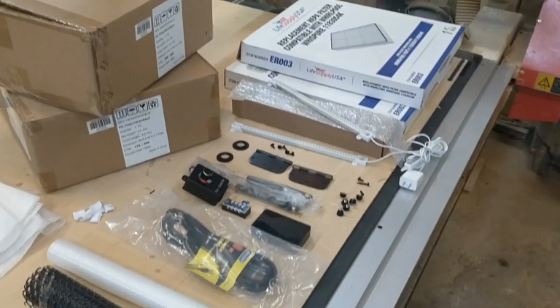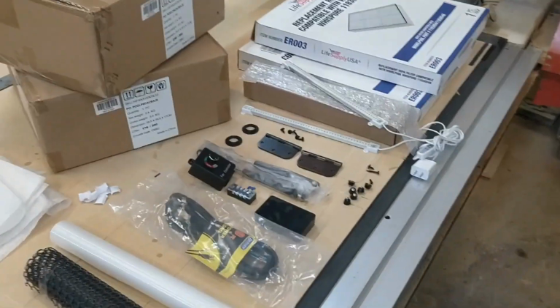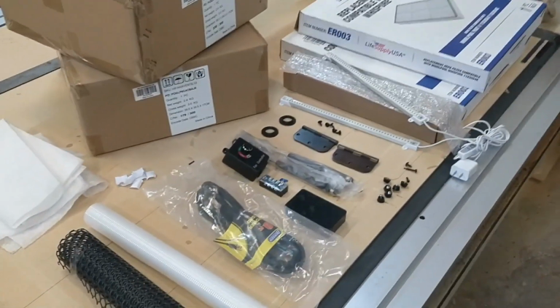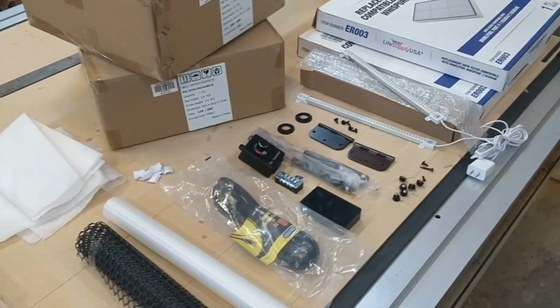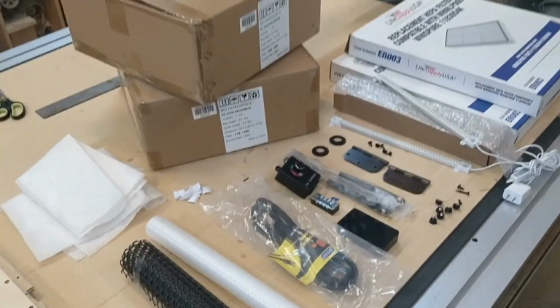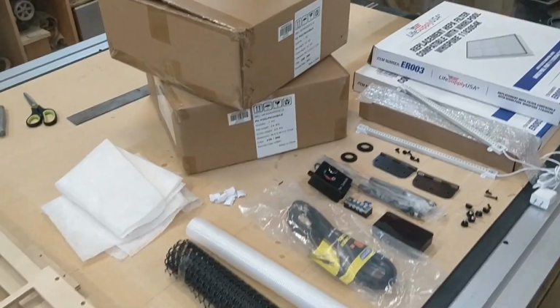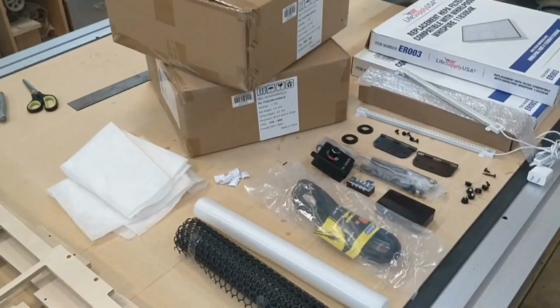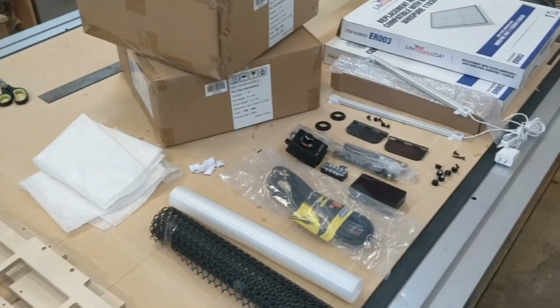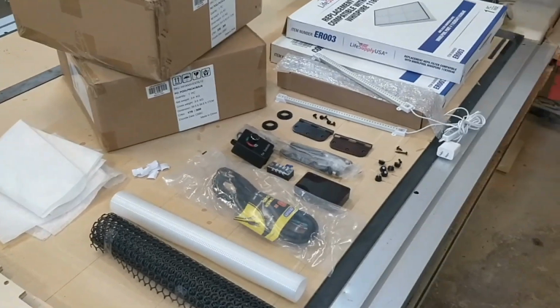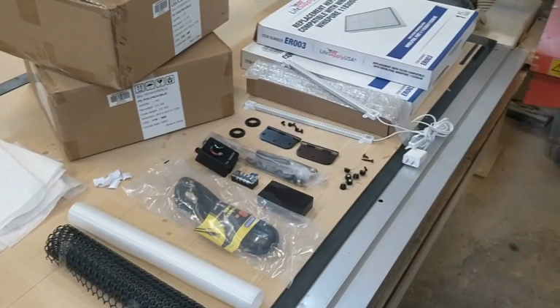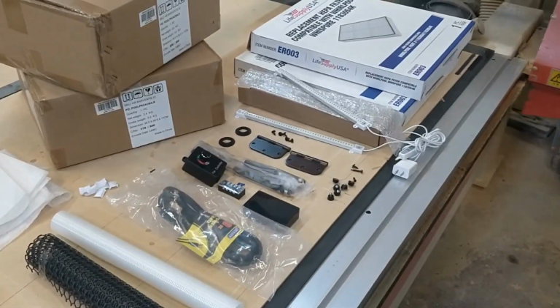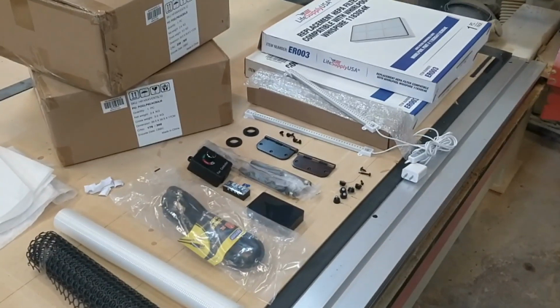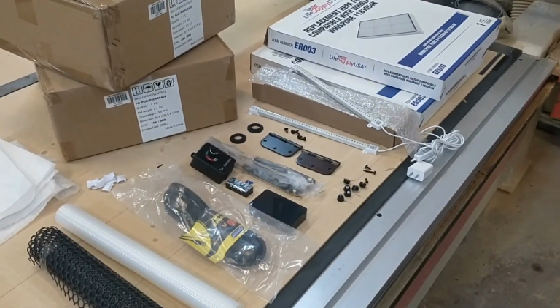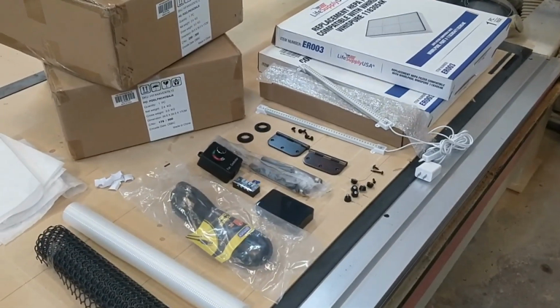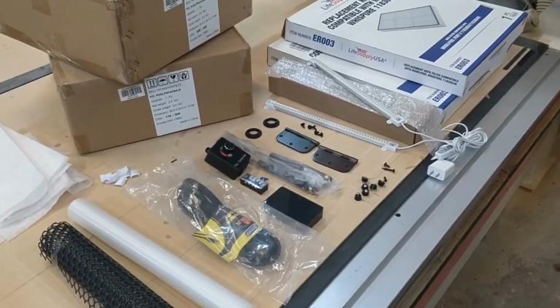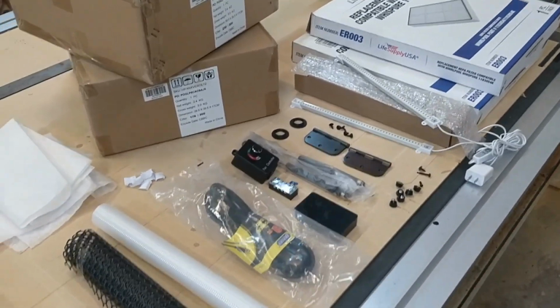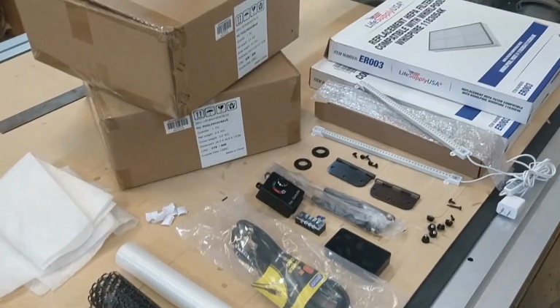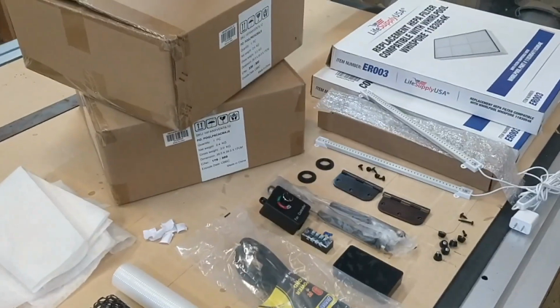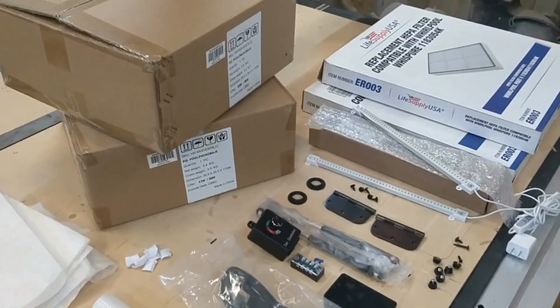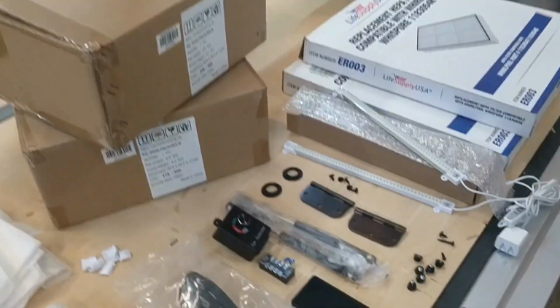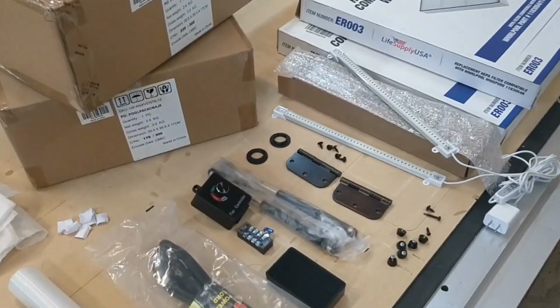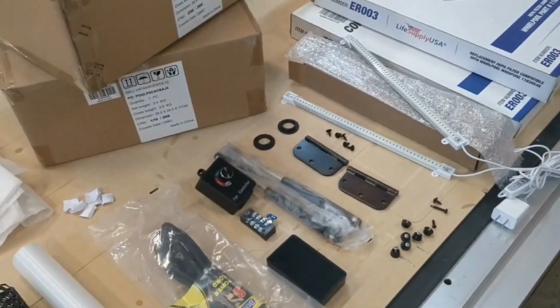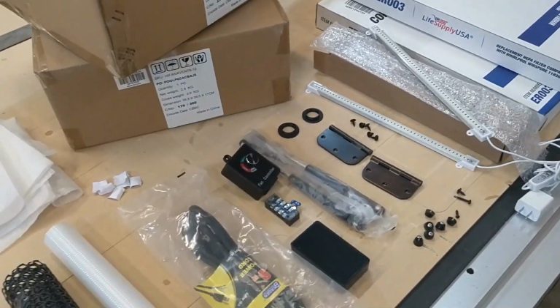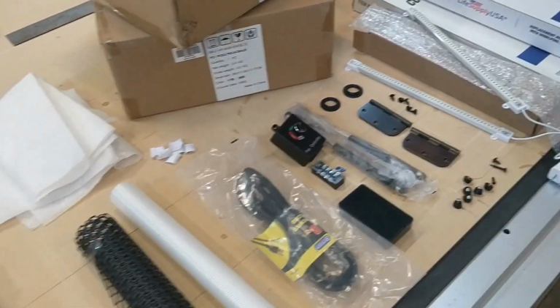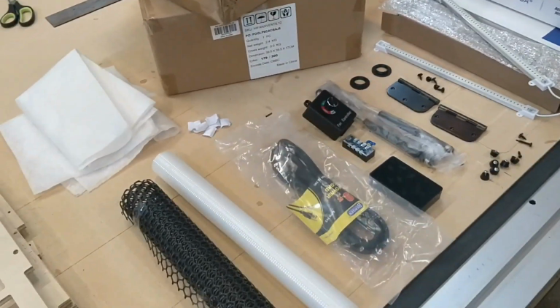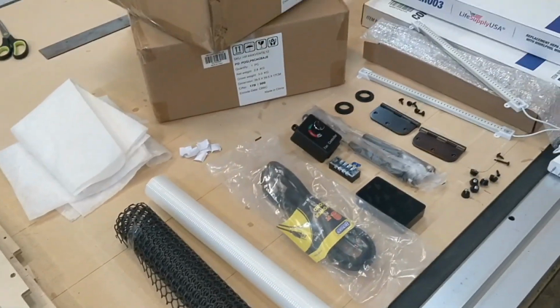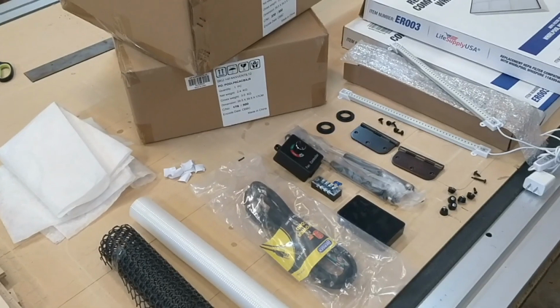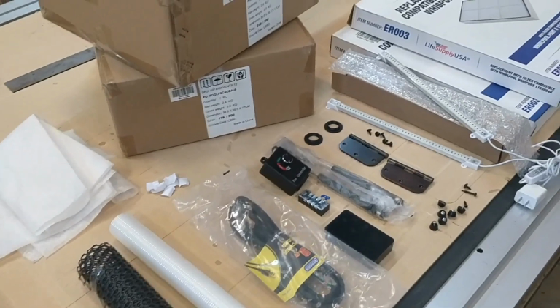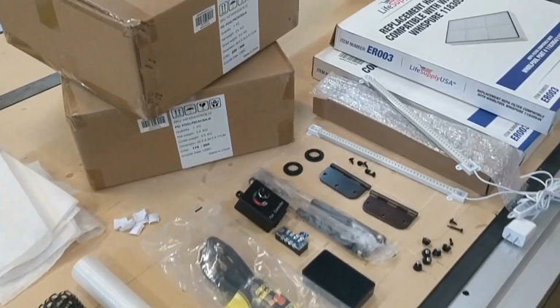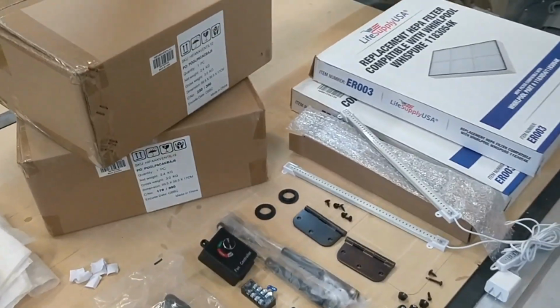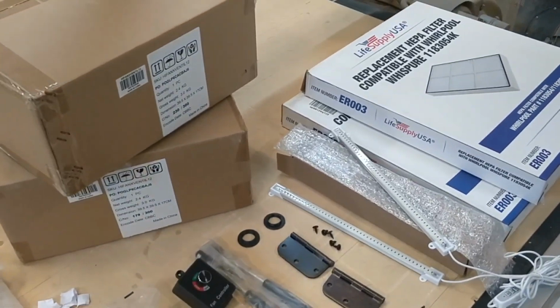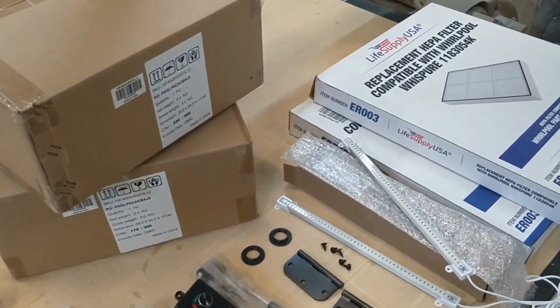Before the assembly, I just want to go over the component list real quick. This will be what comes with the kit, or if you're just building your own, it'll give you an idea as to what you're going to need, or may or may not need.